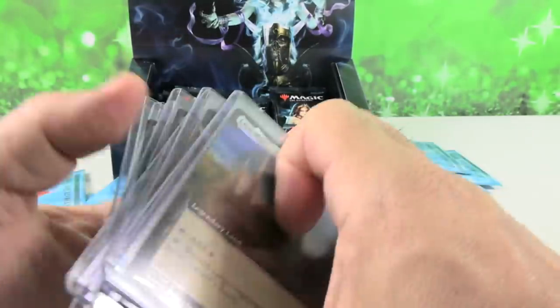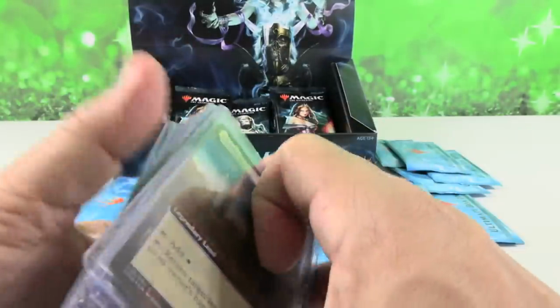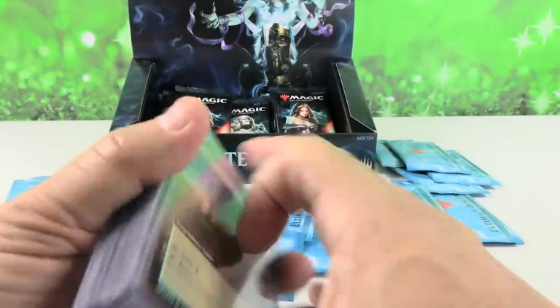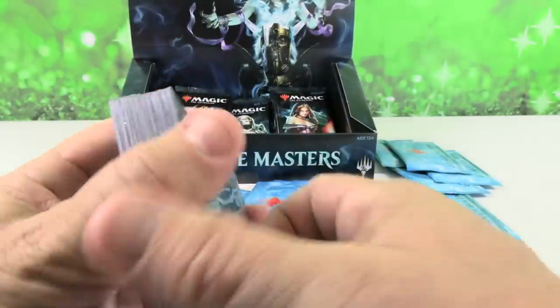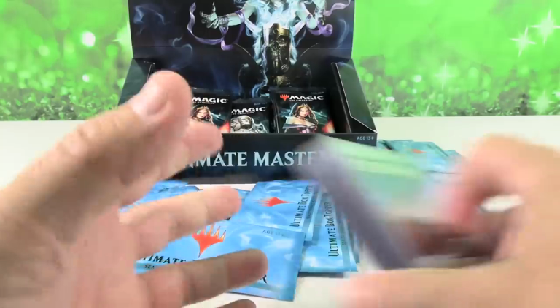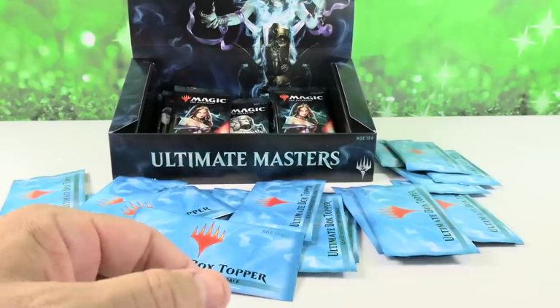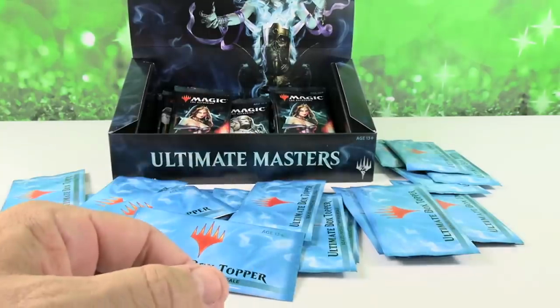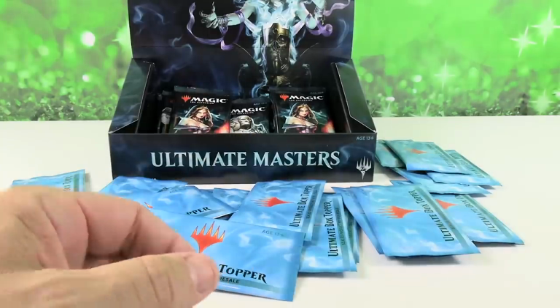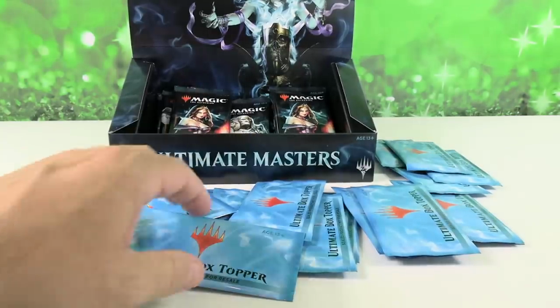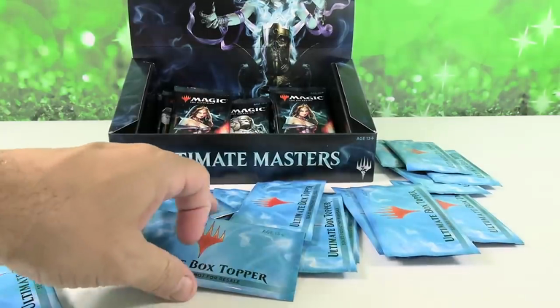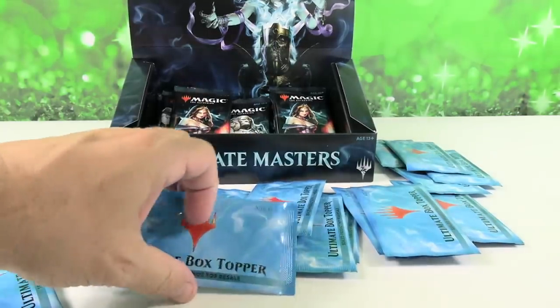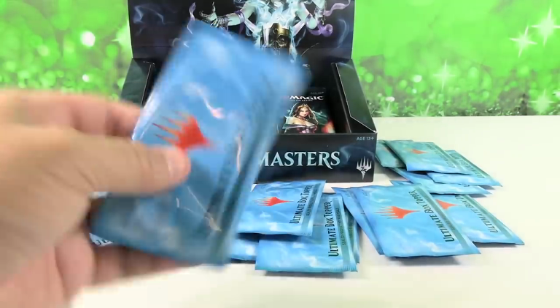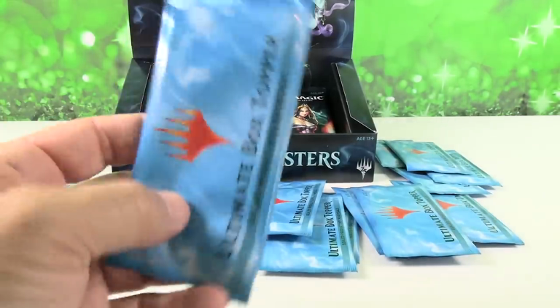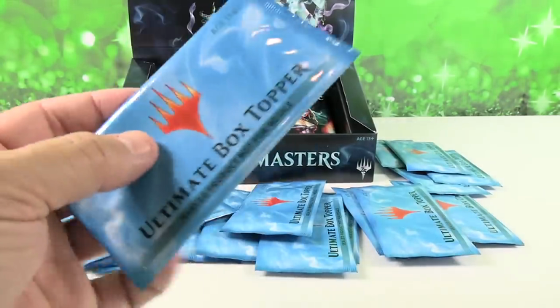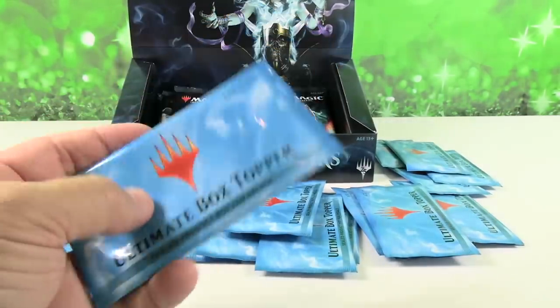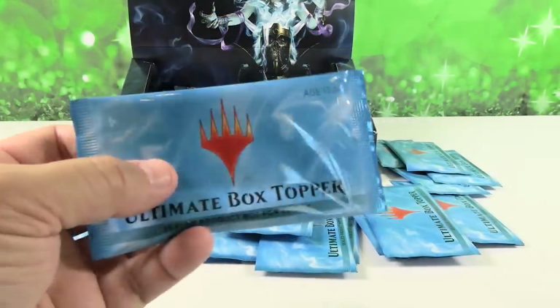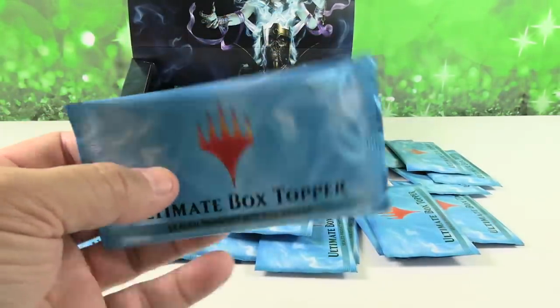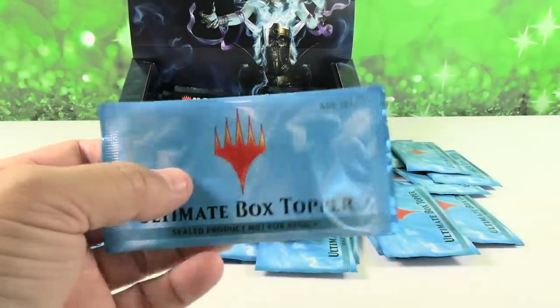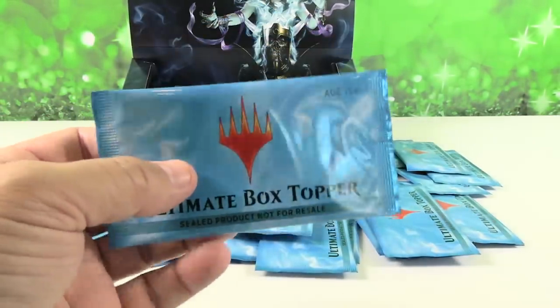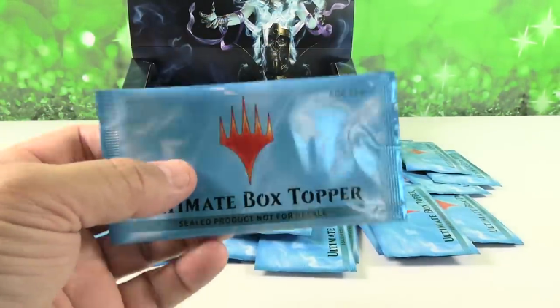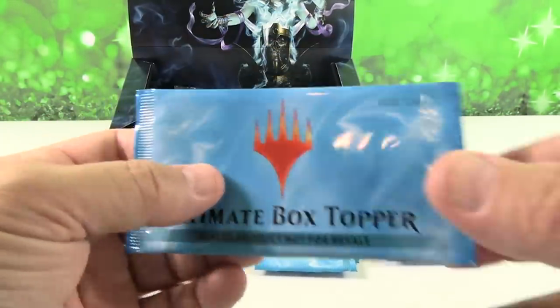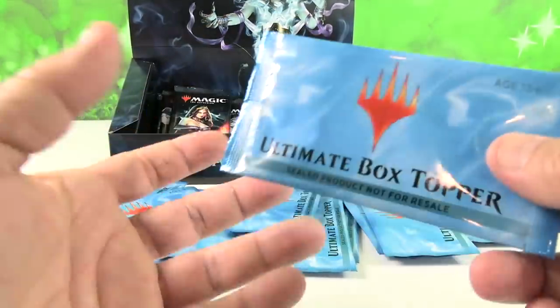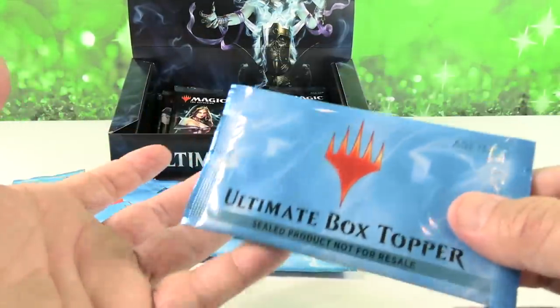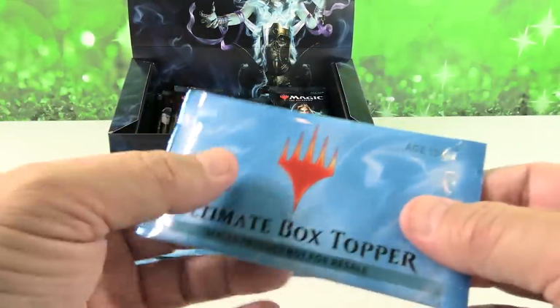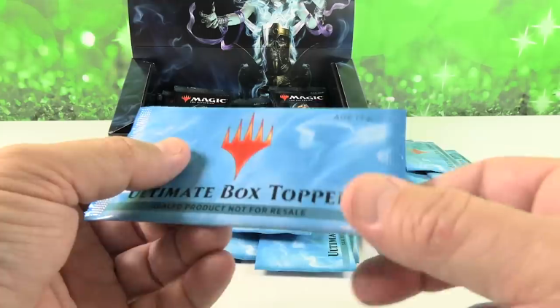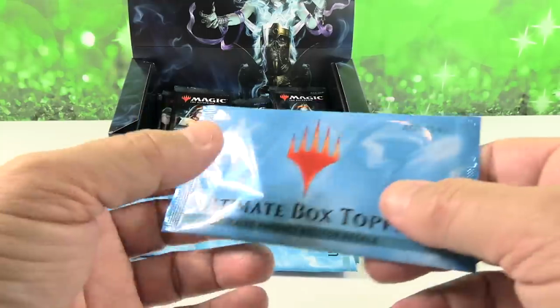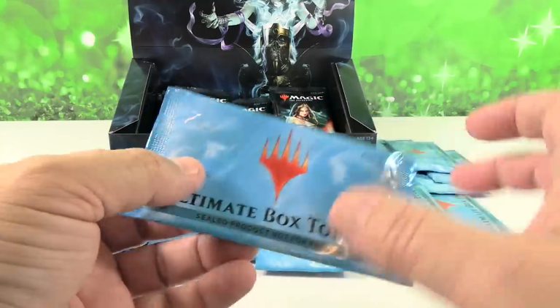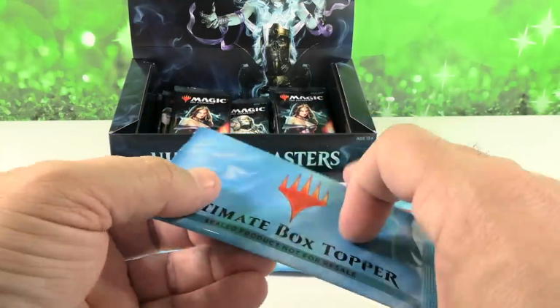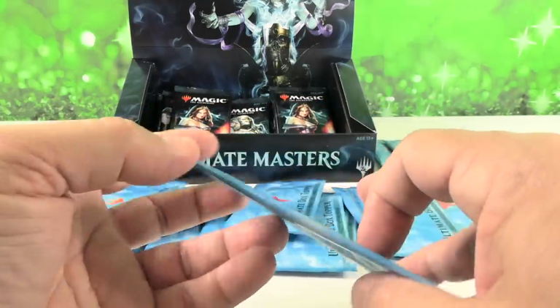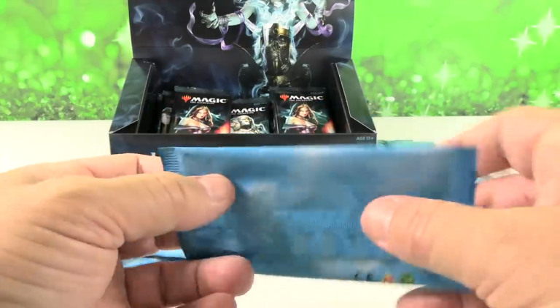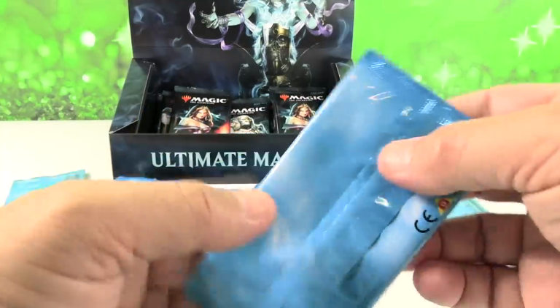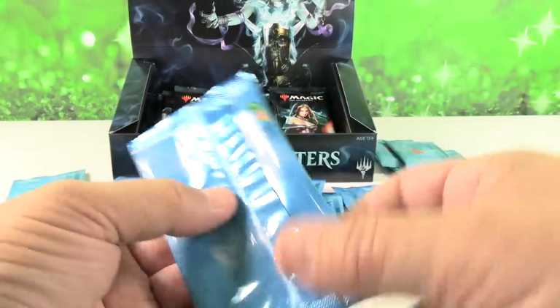Really hoping to get a Liliana — we've never gotten one of those. Never got a Cavern of Souls, Snapcaster, Urborg. Those are the four most valuable box toppers as of today.